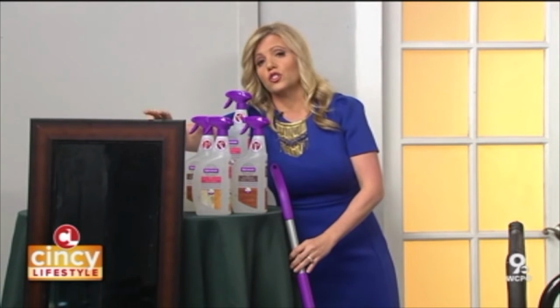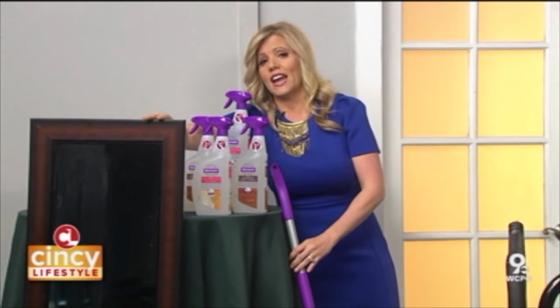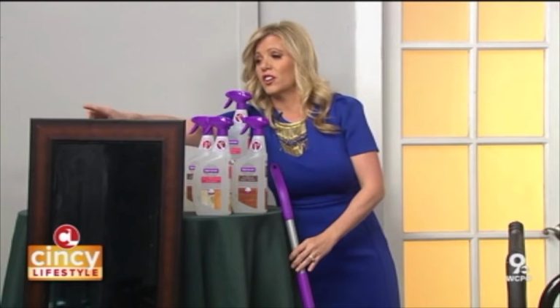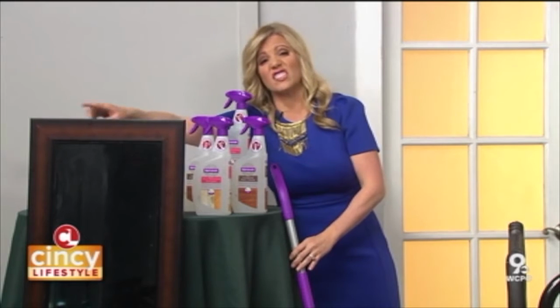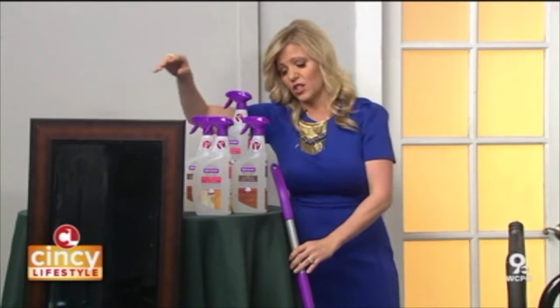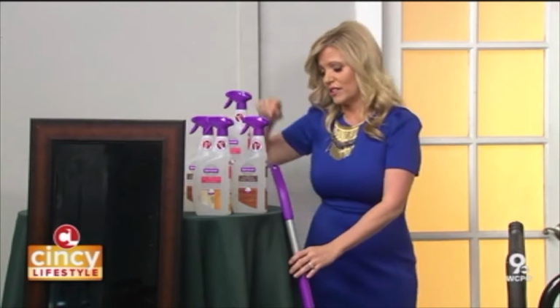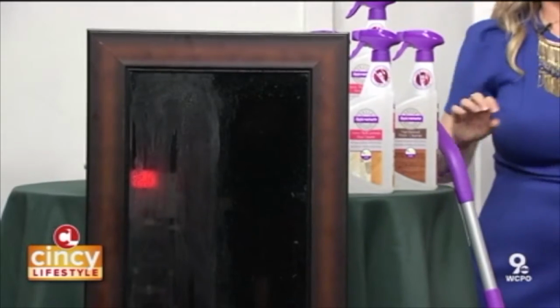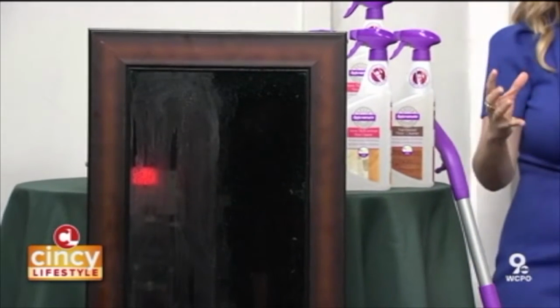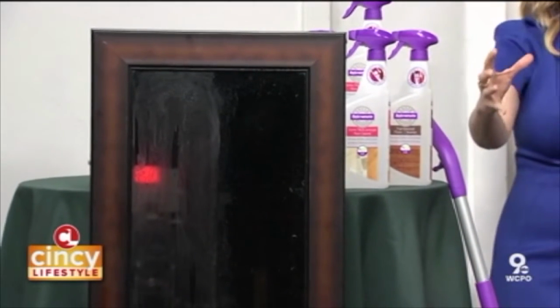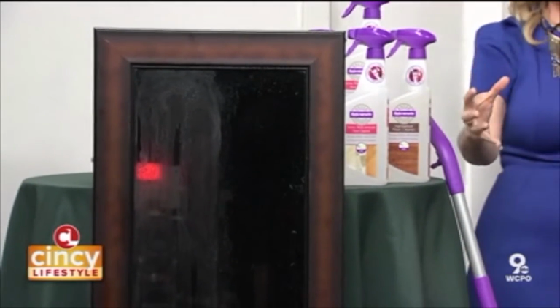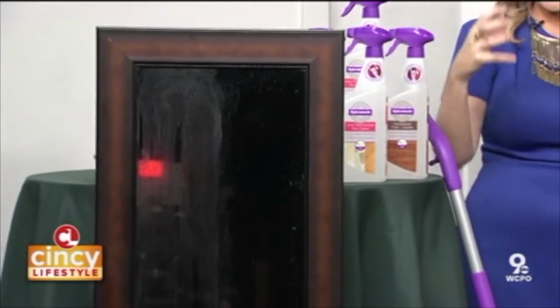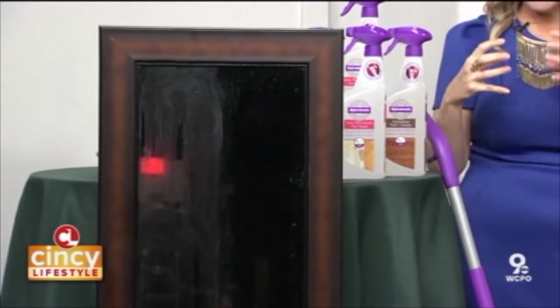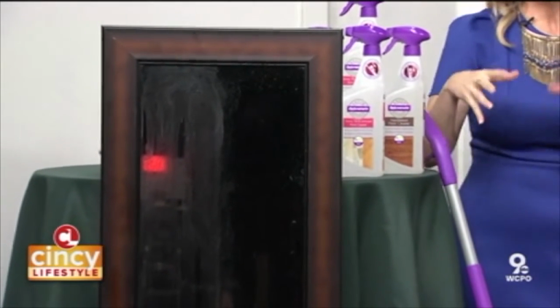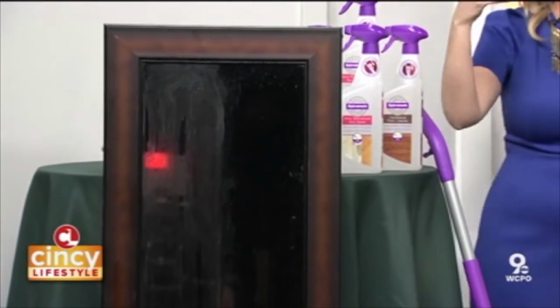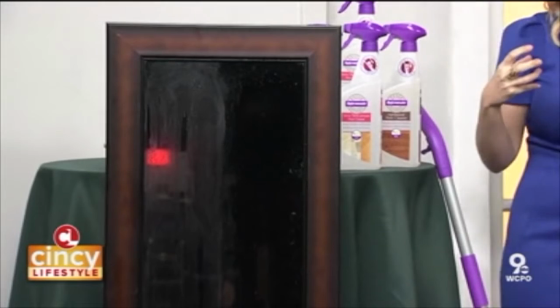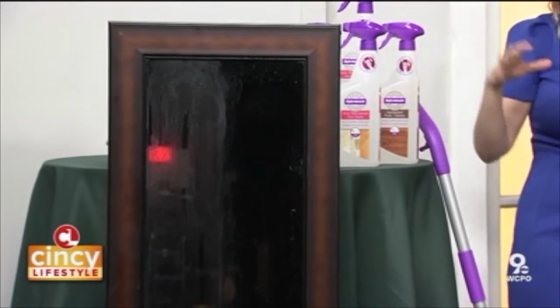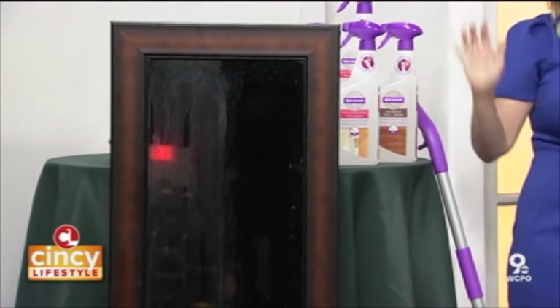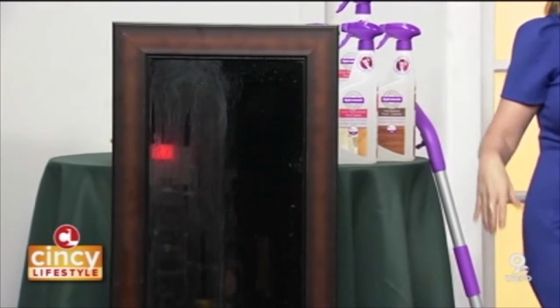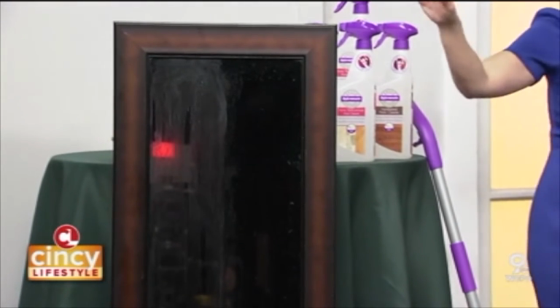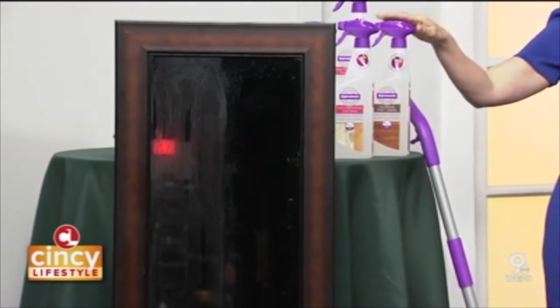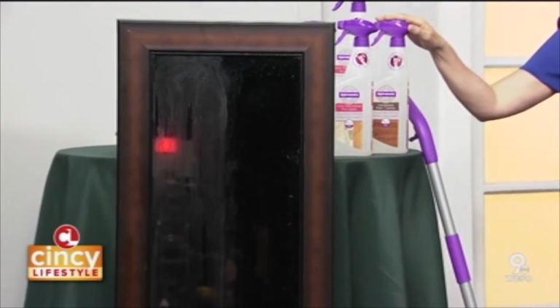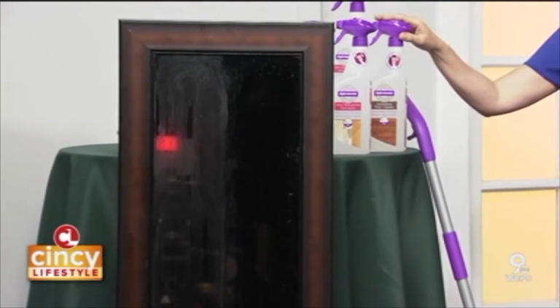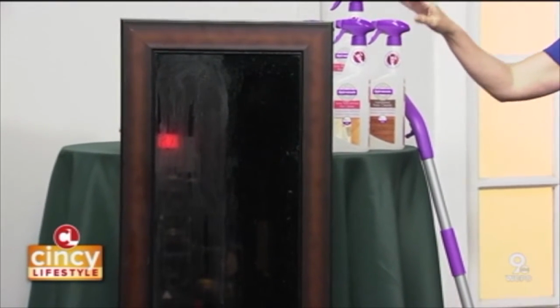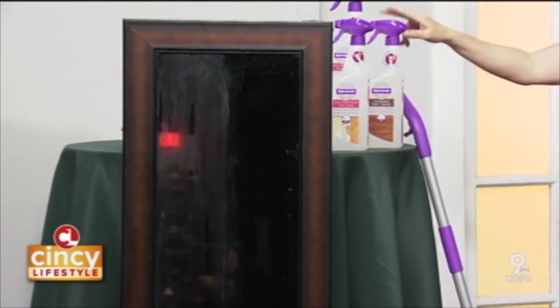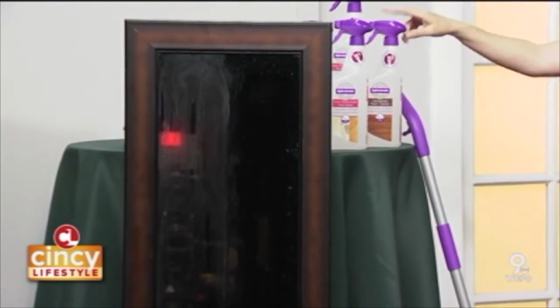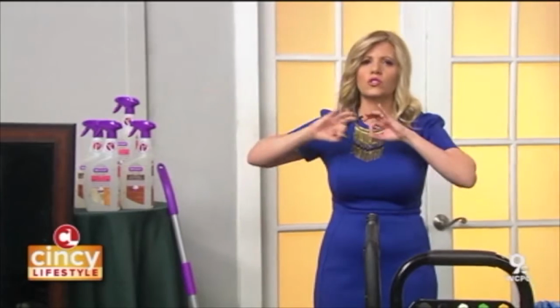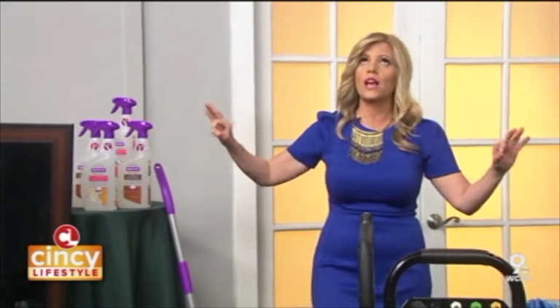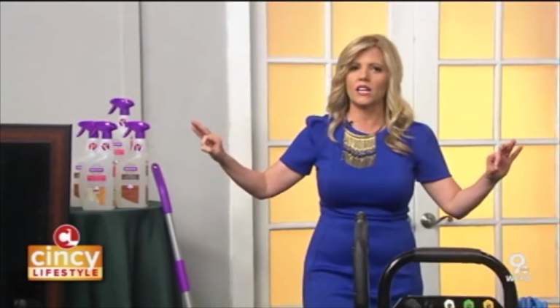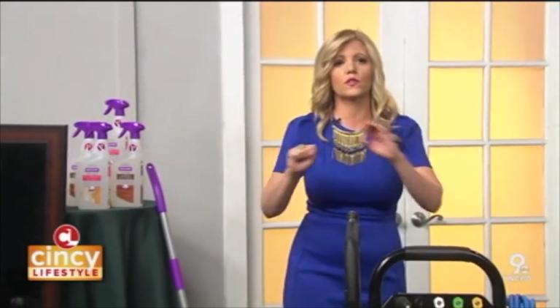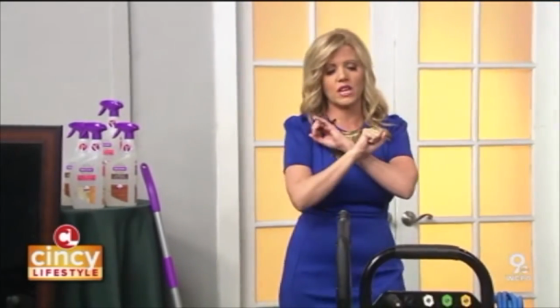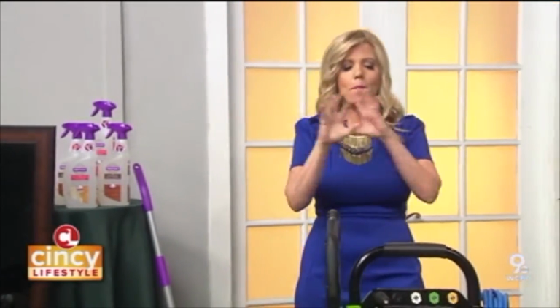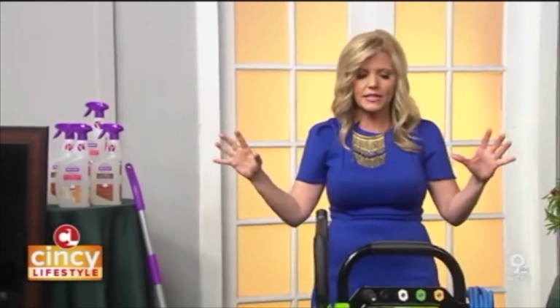Speaking of streaks, you'll see here — this was sprayed with another natural cleaner versus the Rejuvenate Naturals. You can see that soapy residue; what that means is dirt's going to get attracted to it, so it's going to get dirtier quicker and leave streaks behind. Rejuvenate Naturals launched at Lowe's — just a great way to get those floors looking amazing.